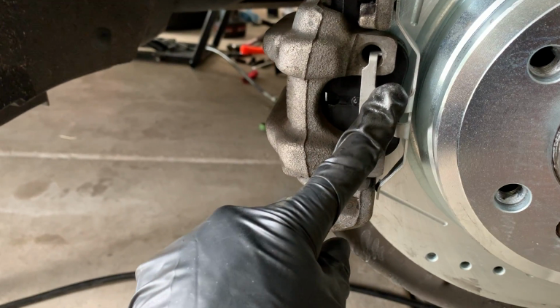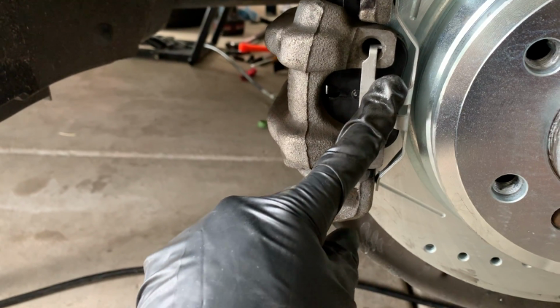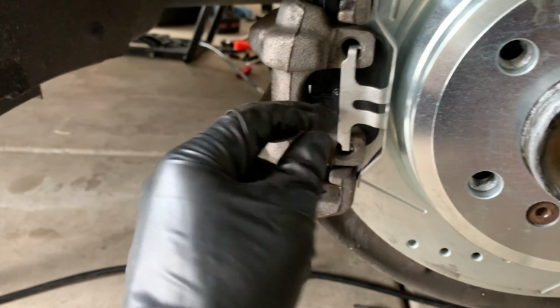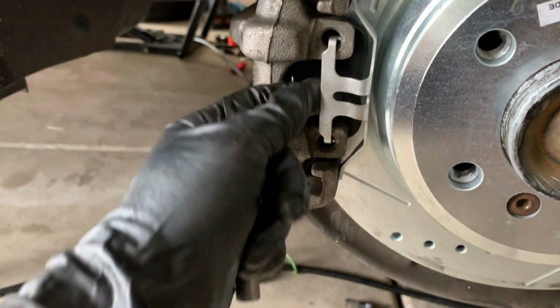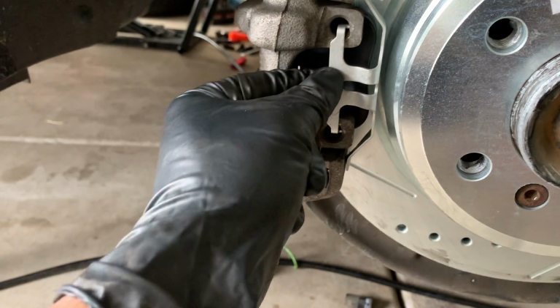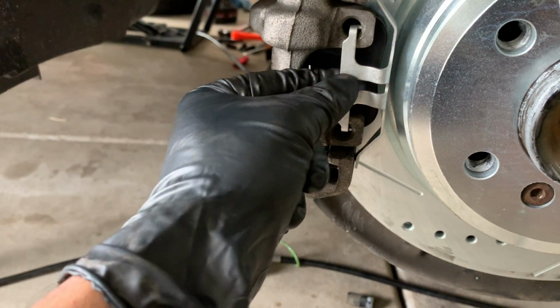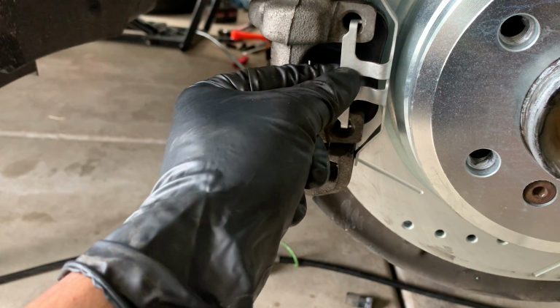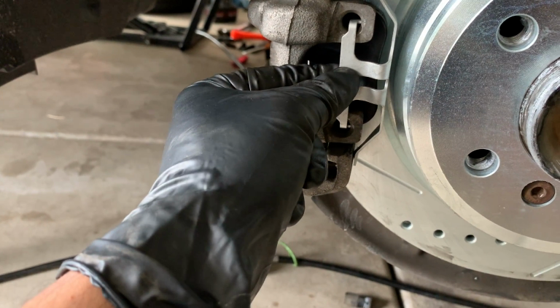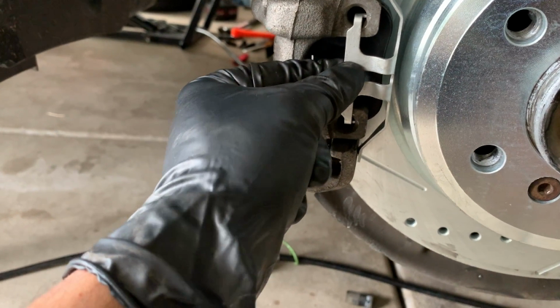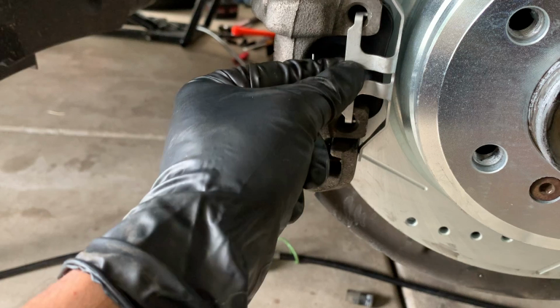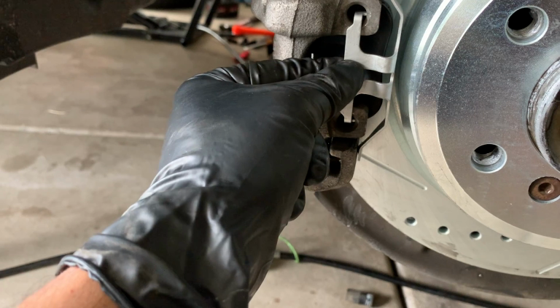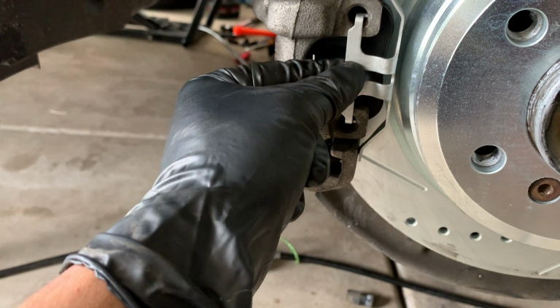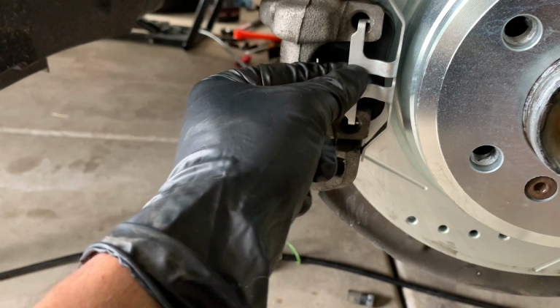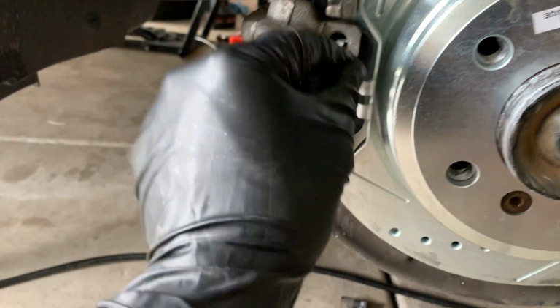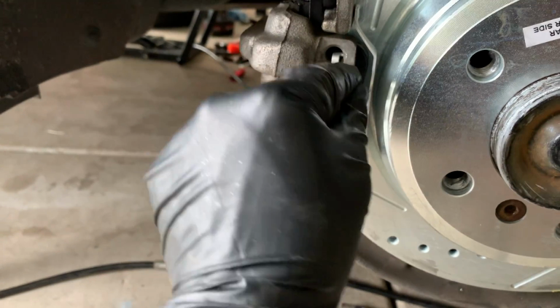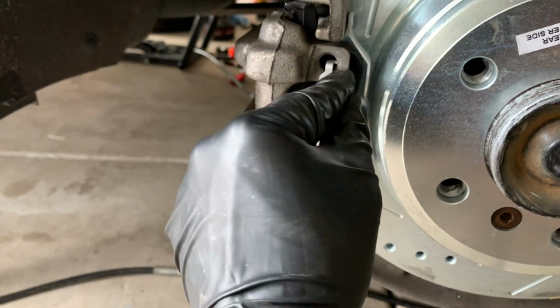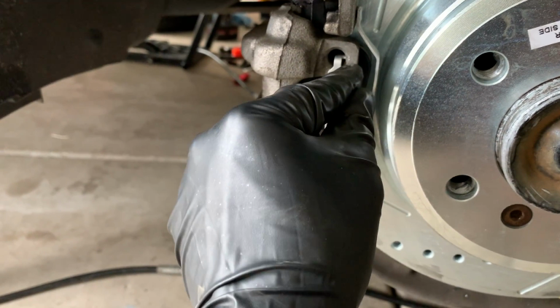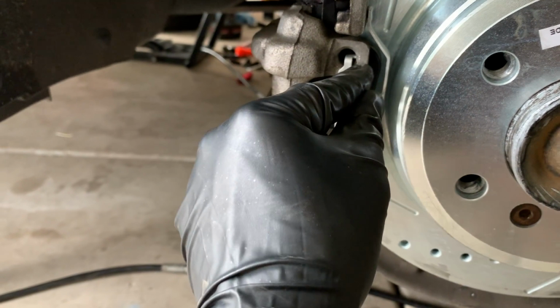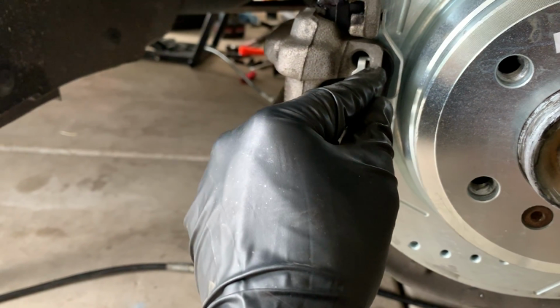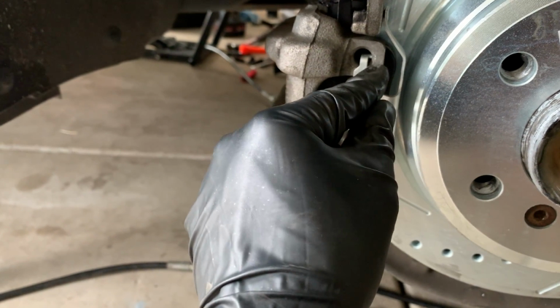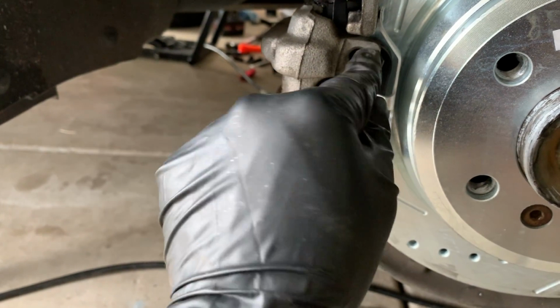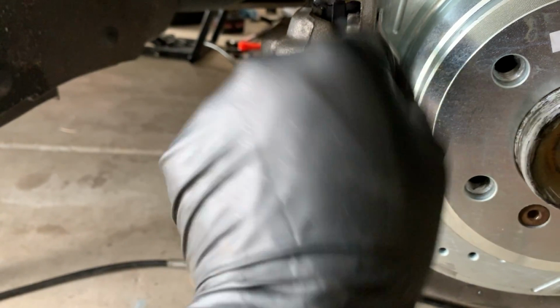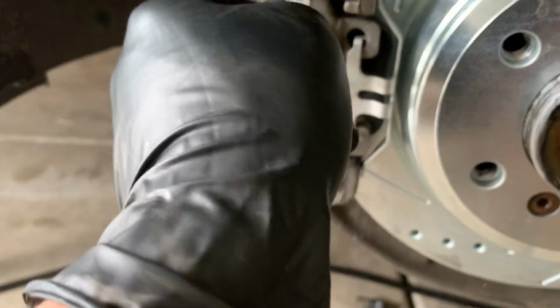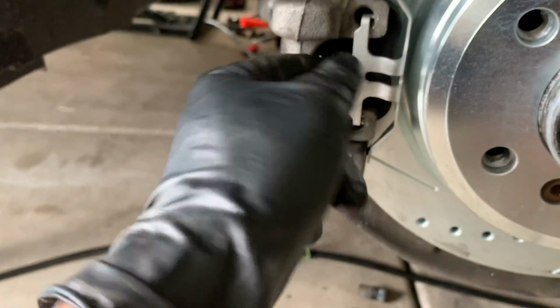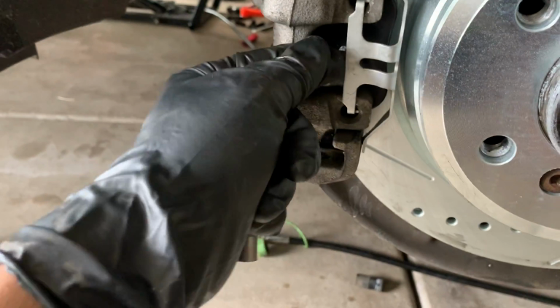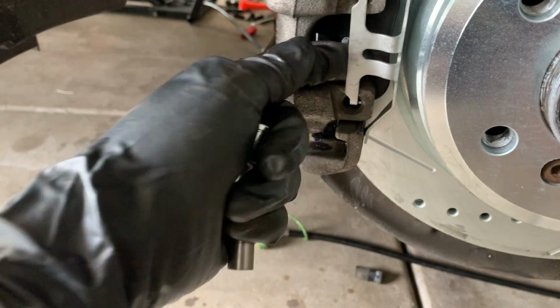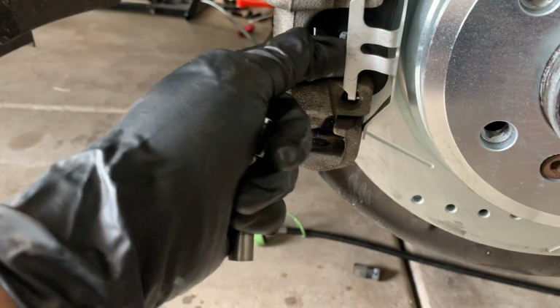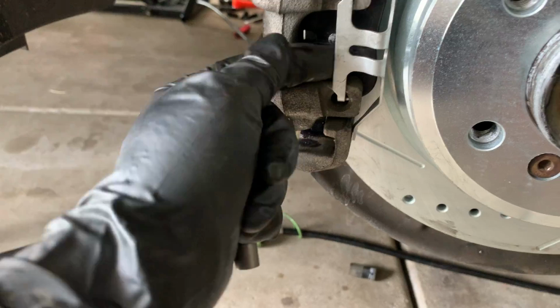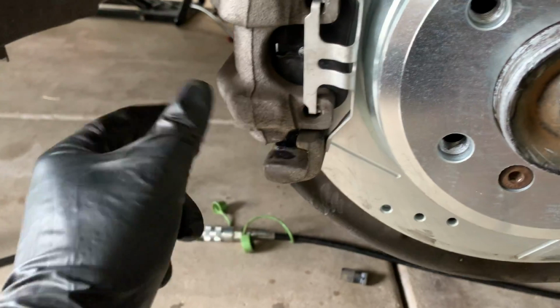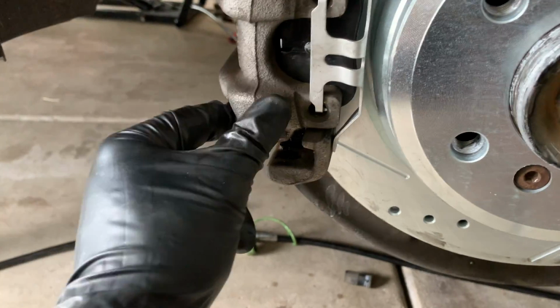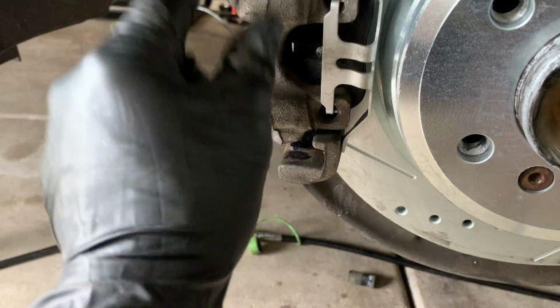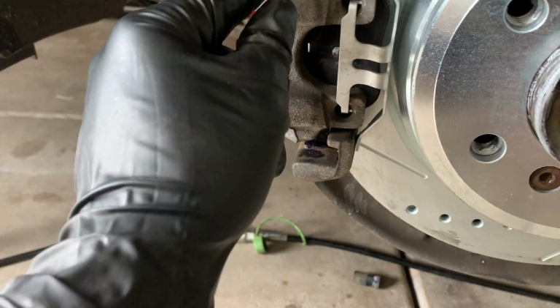Just make sure you hold it, or use pliers to hold it, and stick a small flathead screwdriver to pop this out. It should come out easily.